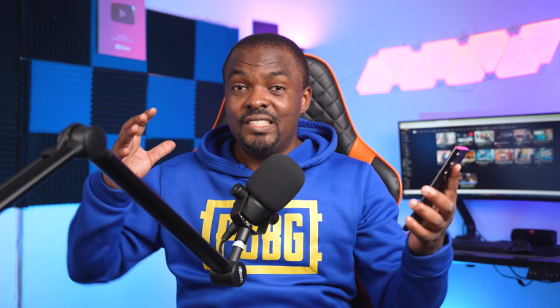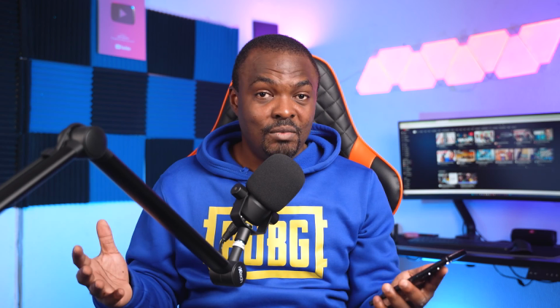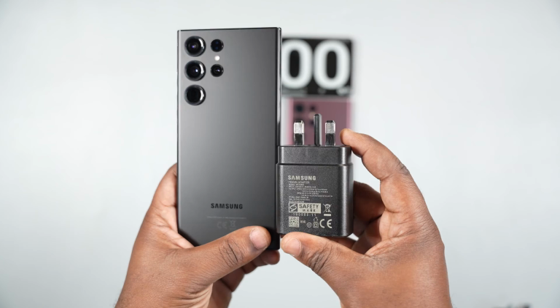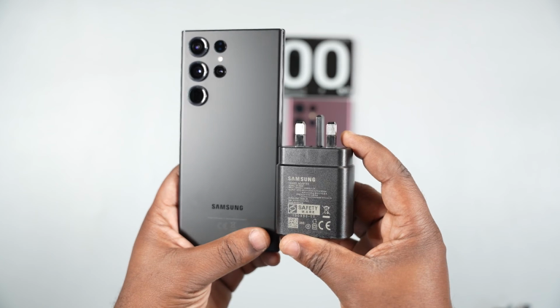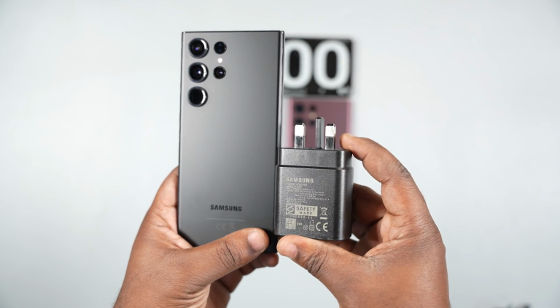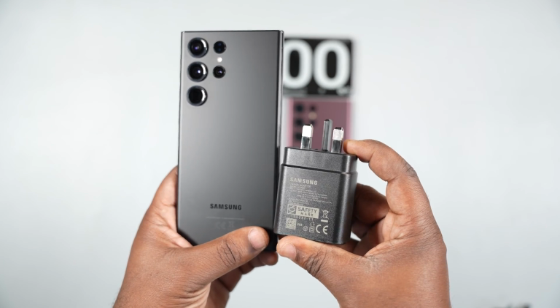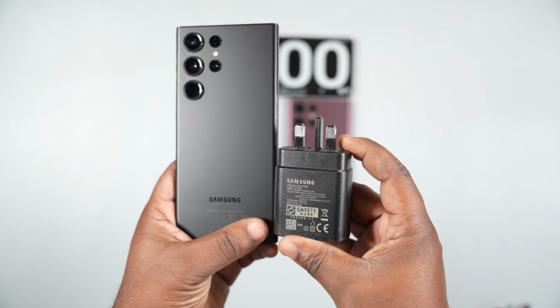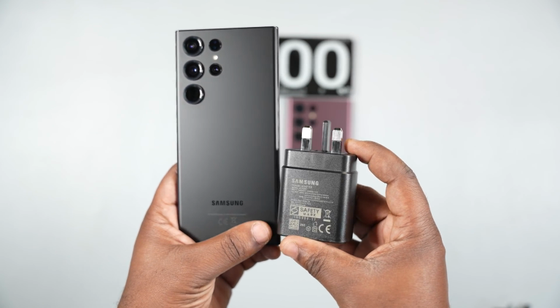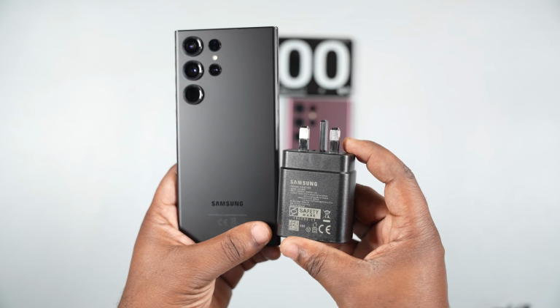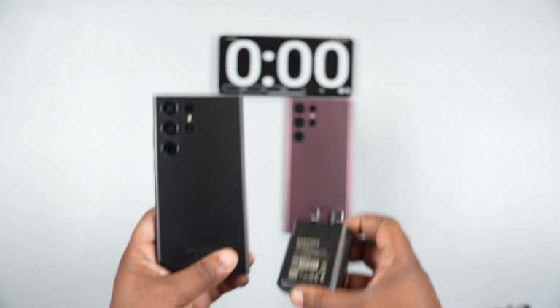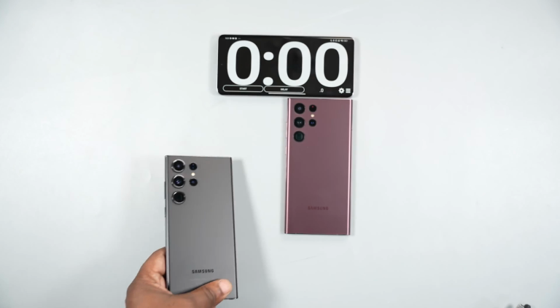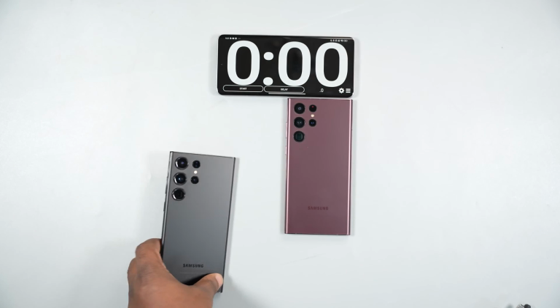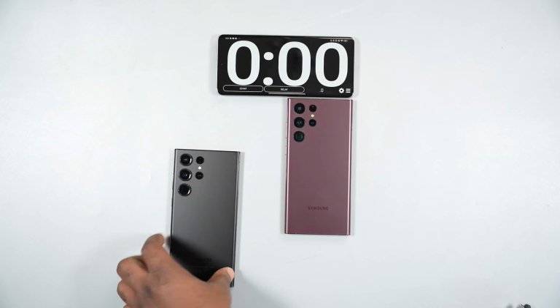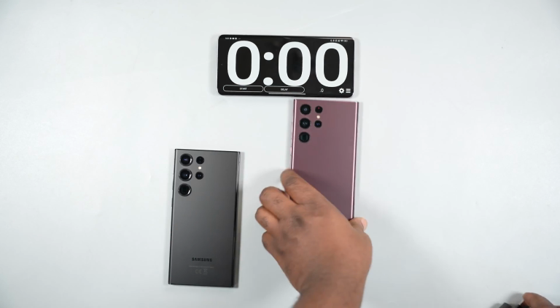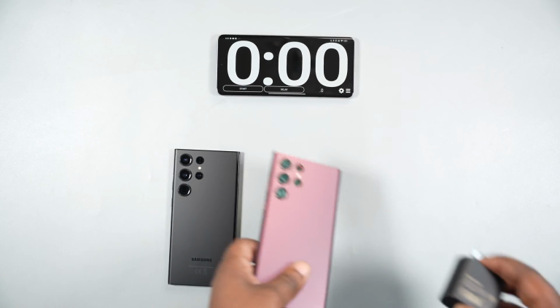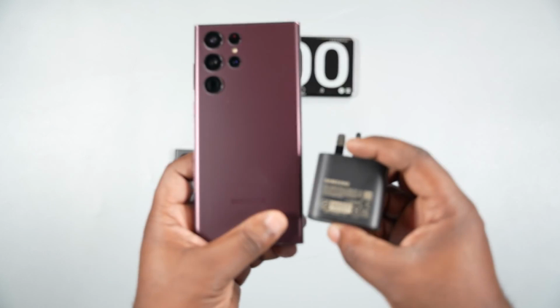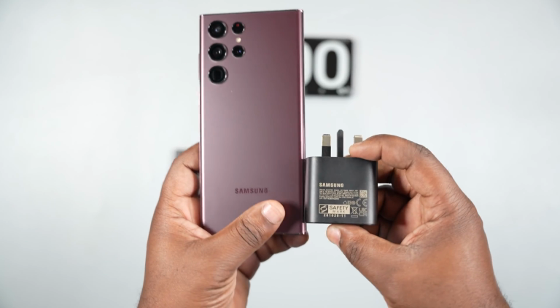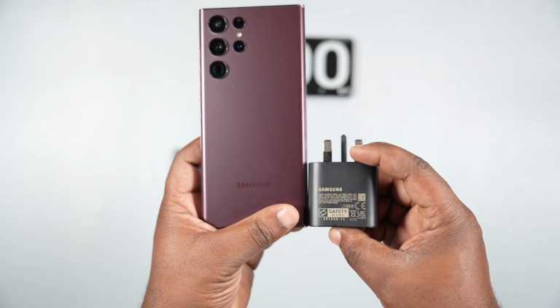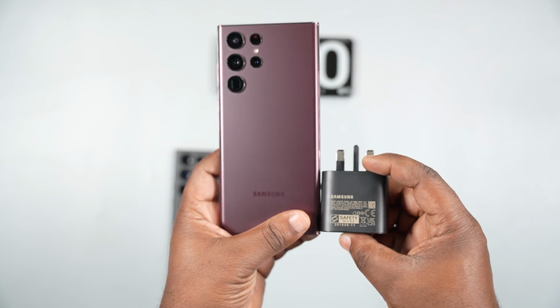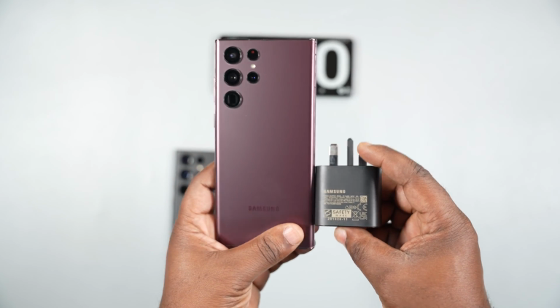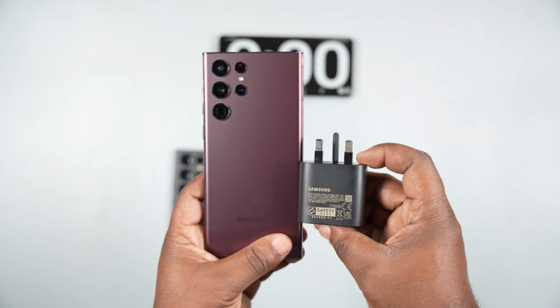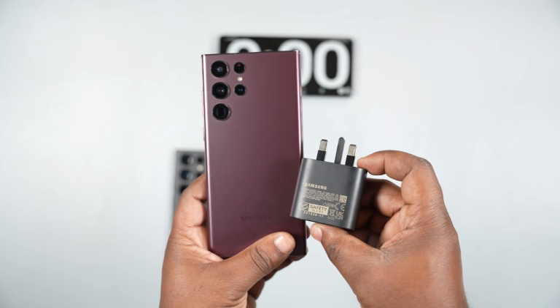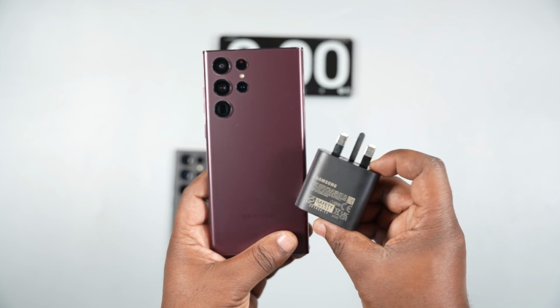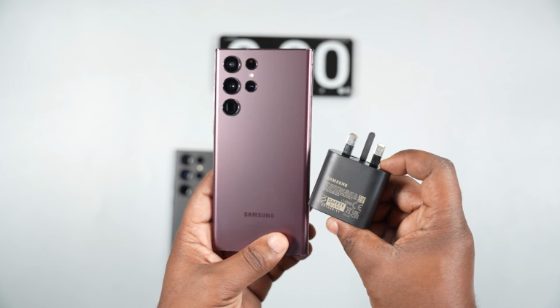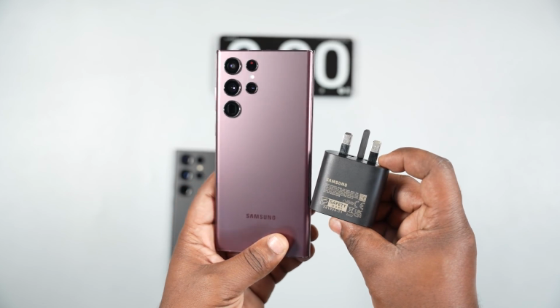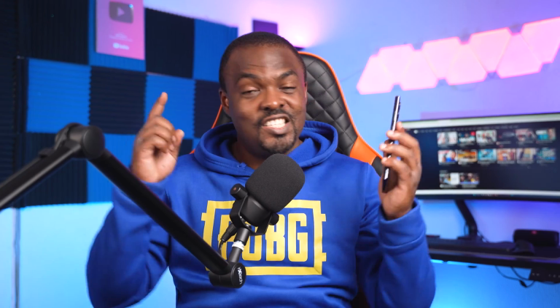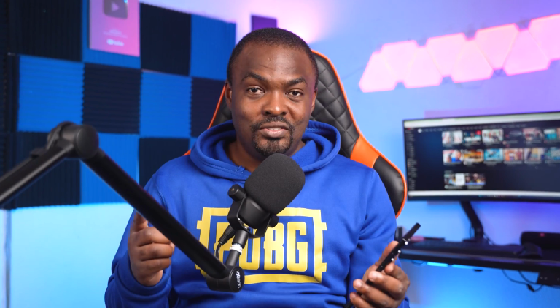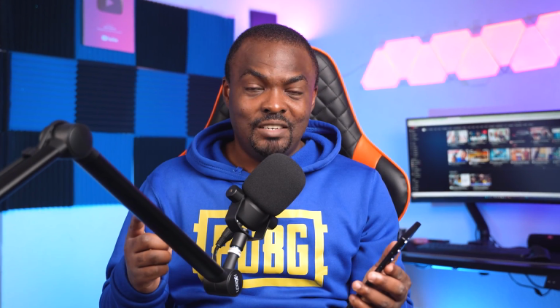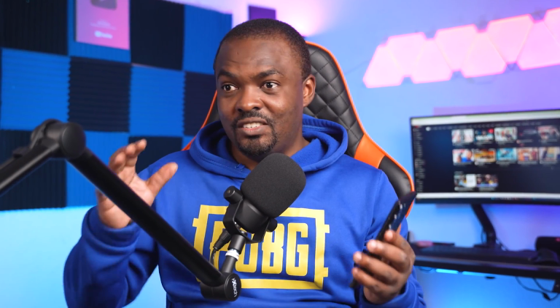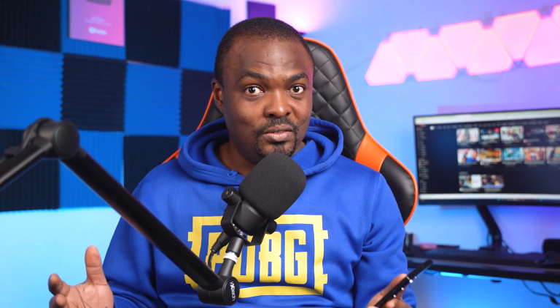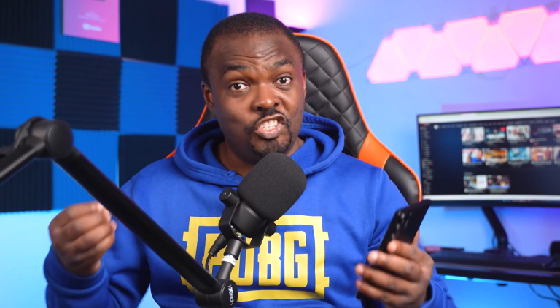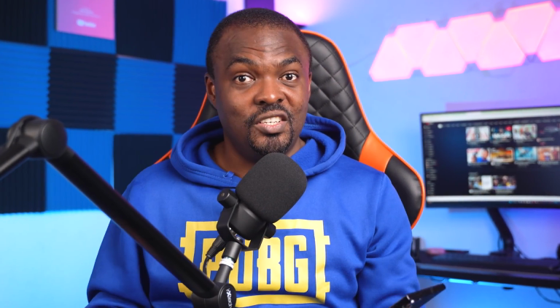This time around I'm going to use a 45 watts charger to charge up the smartphone. I'm also going to be using a 25 watts charger to charge up the Samsung Galaxy S22 Ultra to keep things interesting. Stay tuned to the end because the result might shock you.